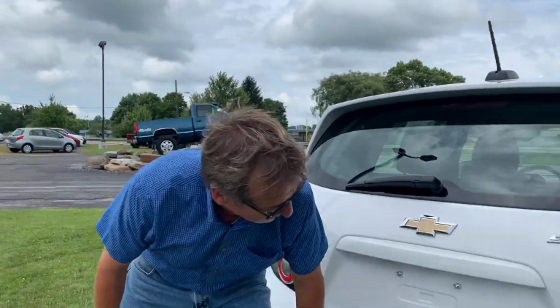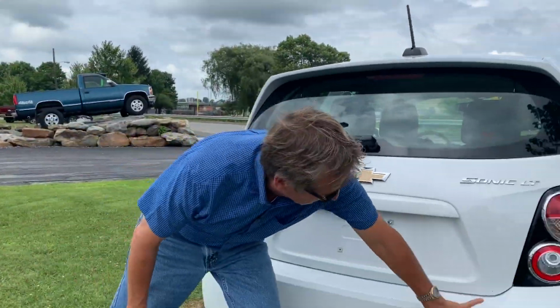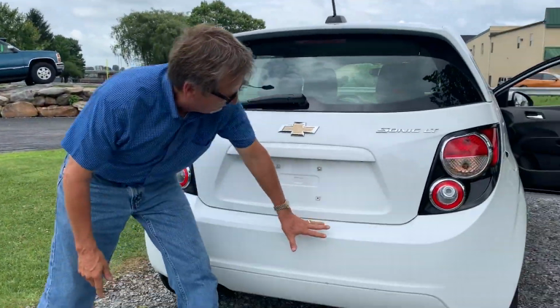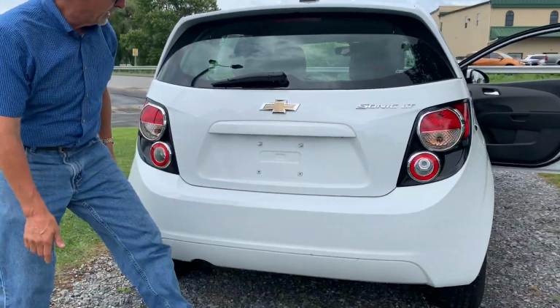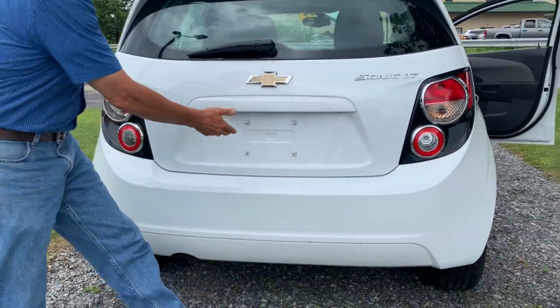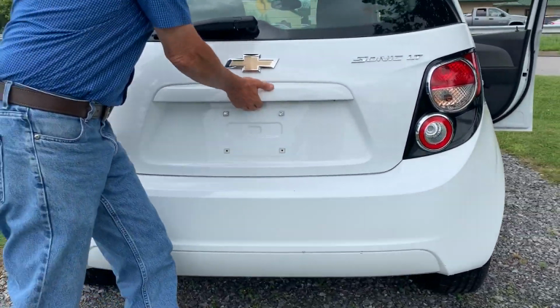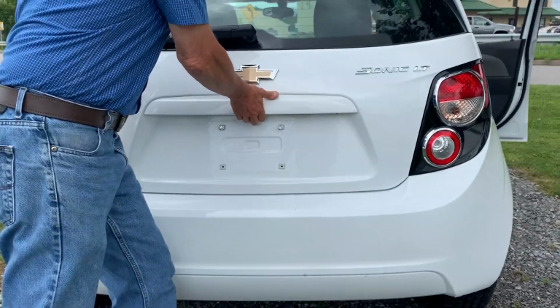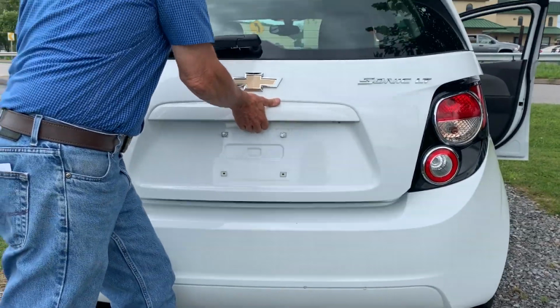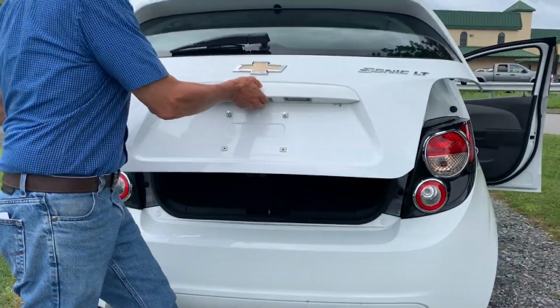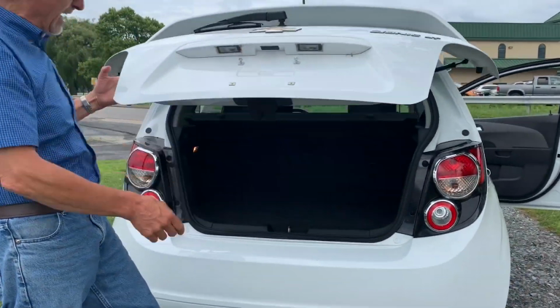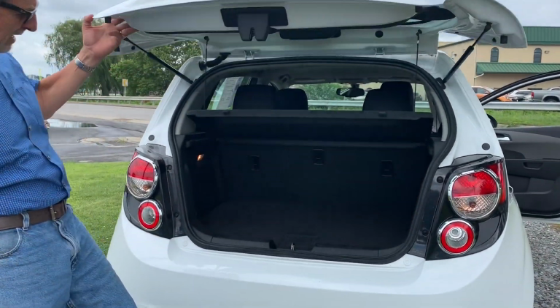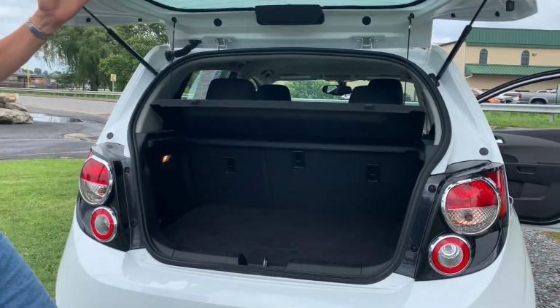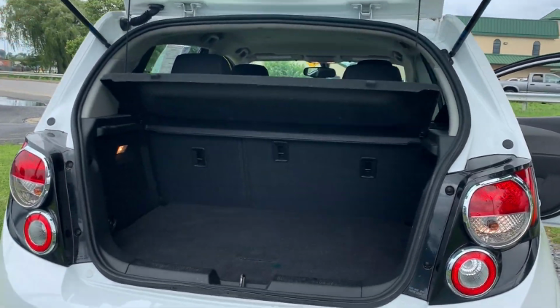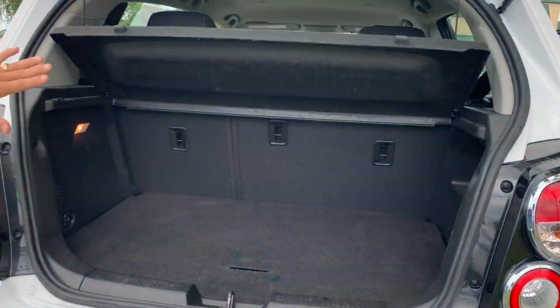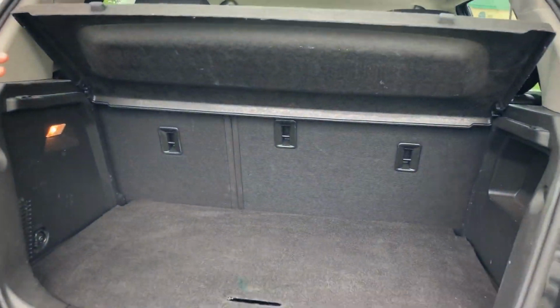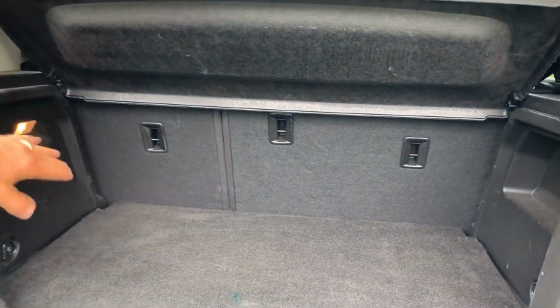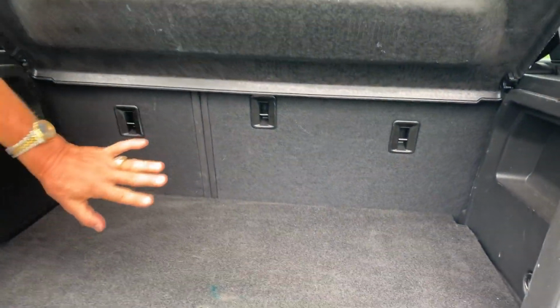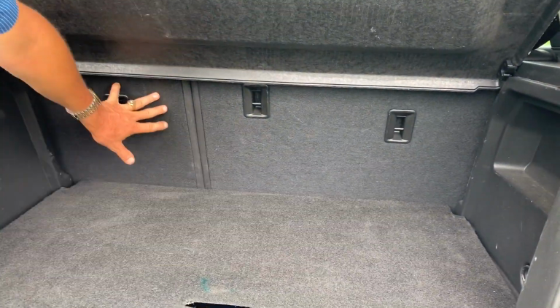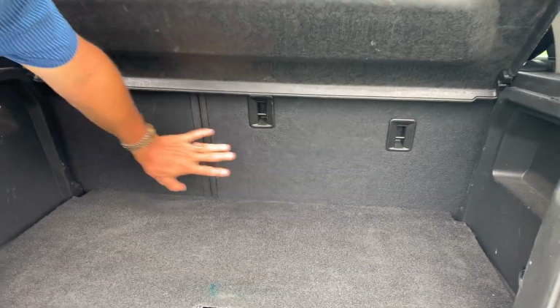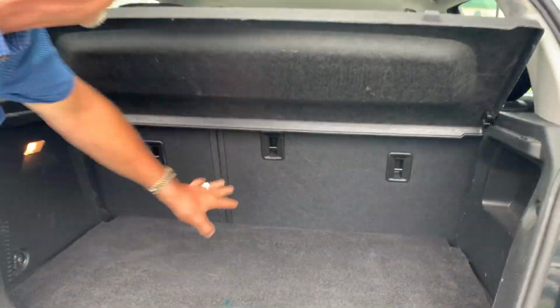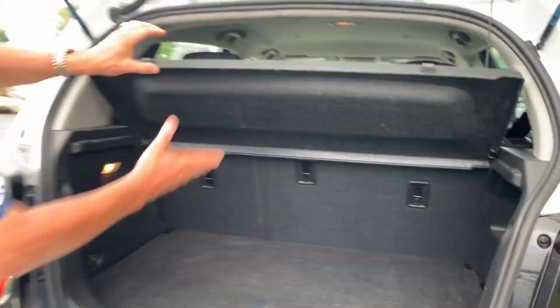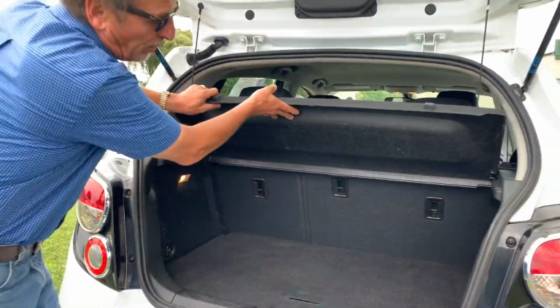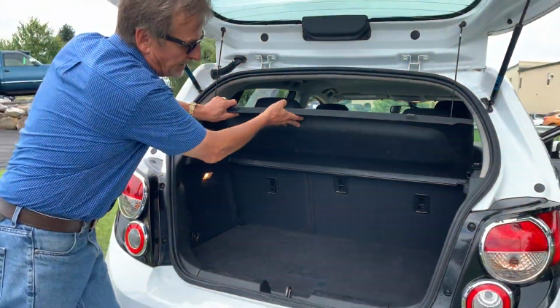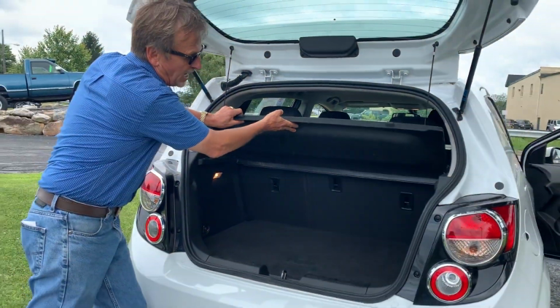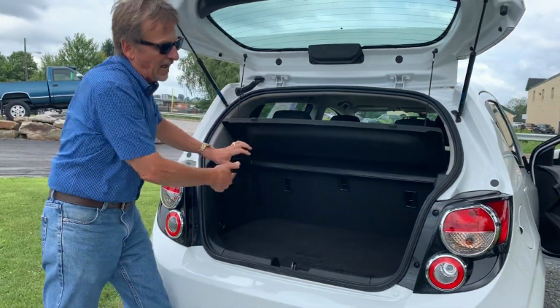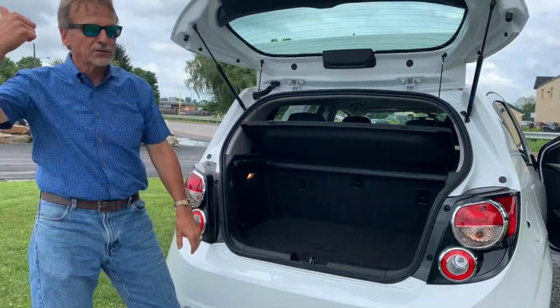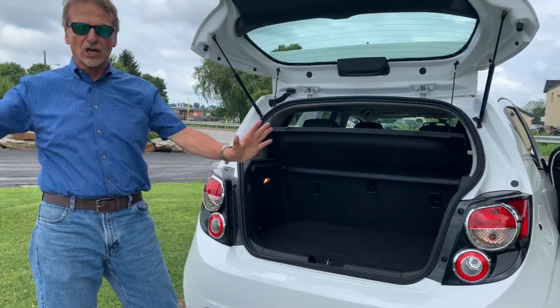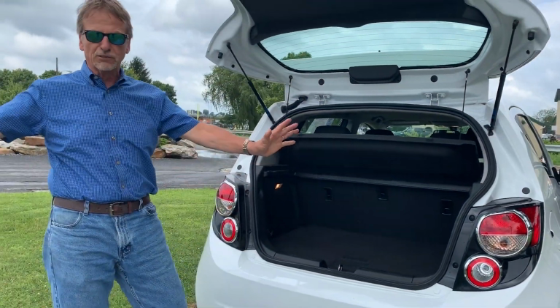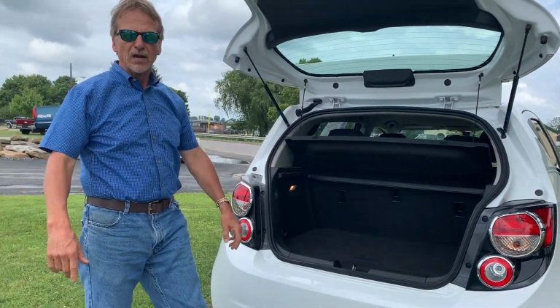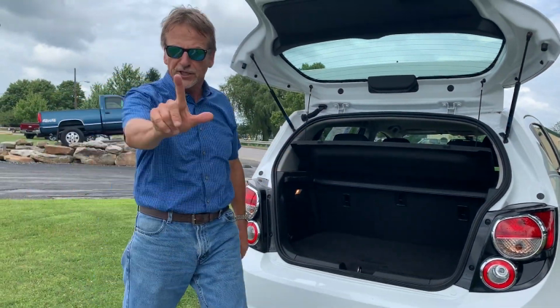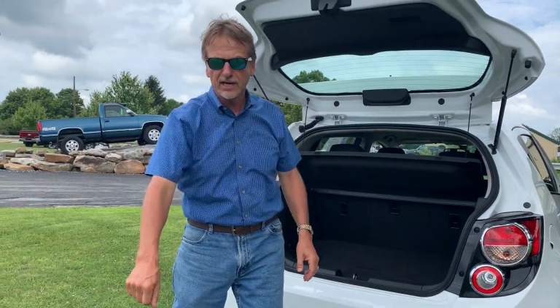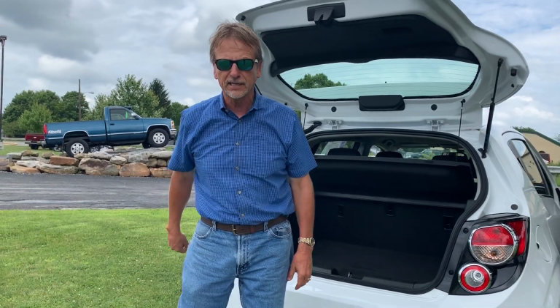Bumper cover, very nice shape. We'll show you what kind of room the hatchback has — pretty good room. You fold these down, you take the privacy shelf out, lots of room. Kirk Johnson Auto Sales.